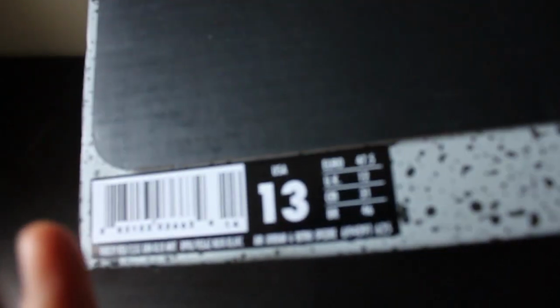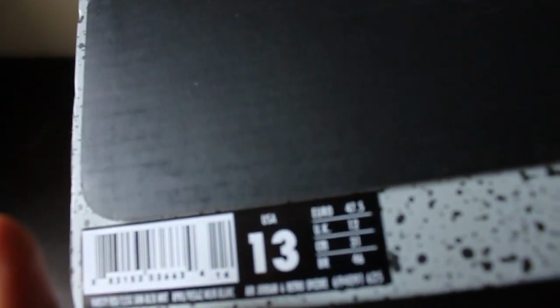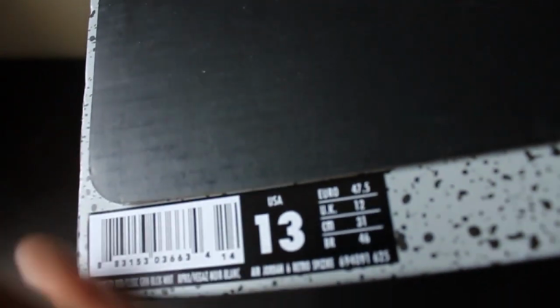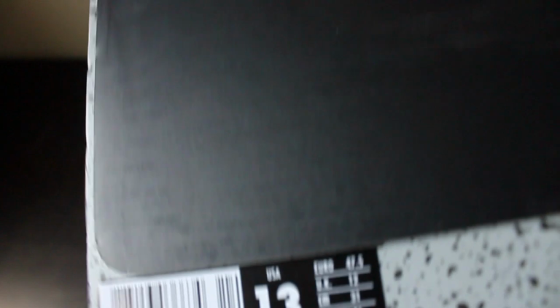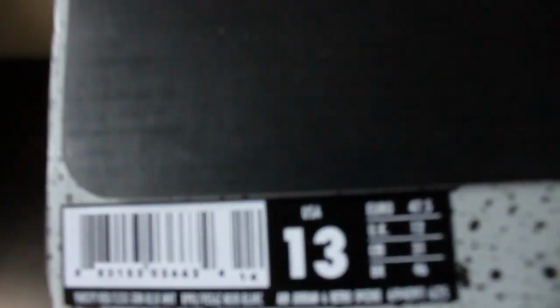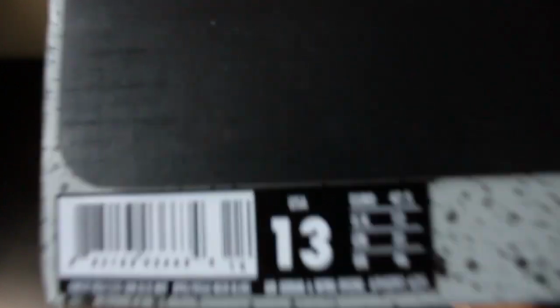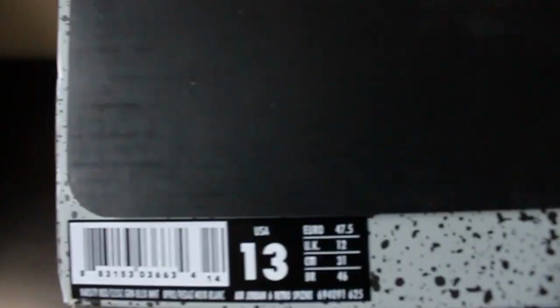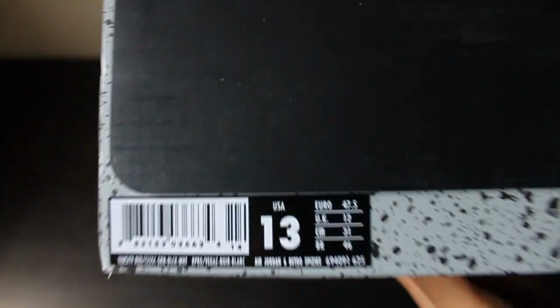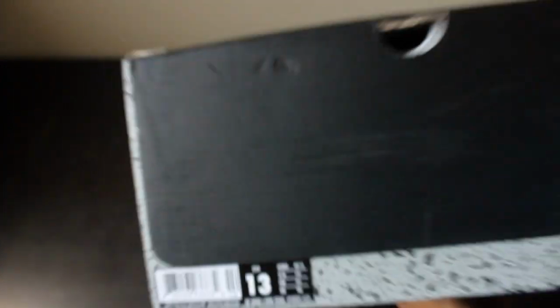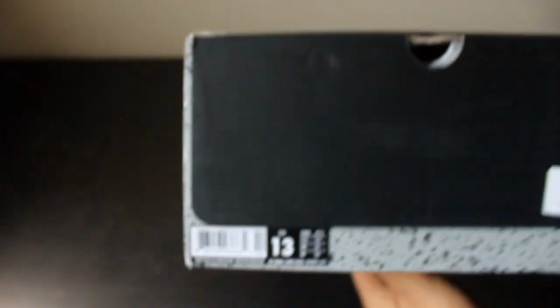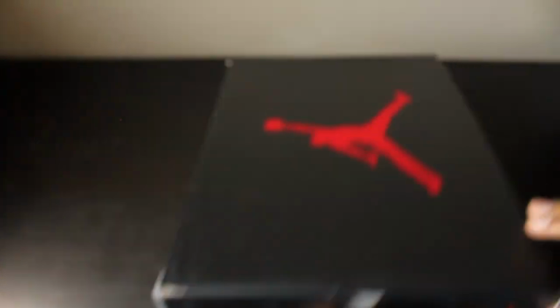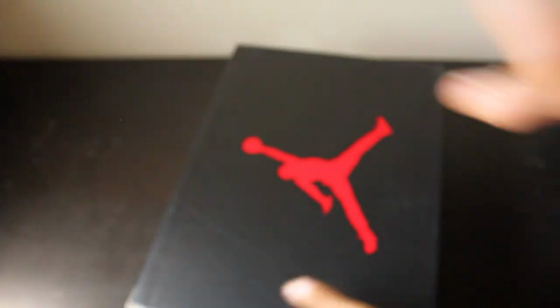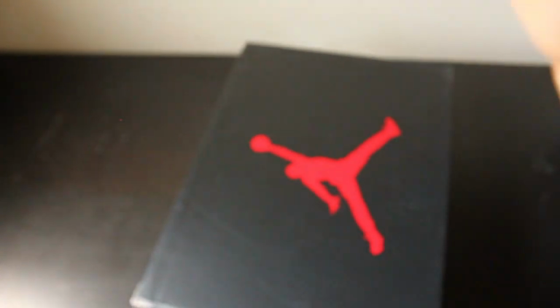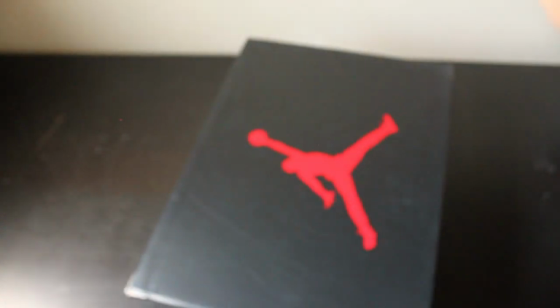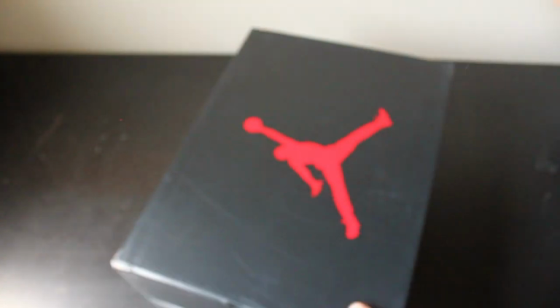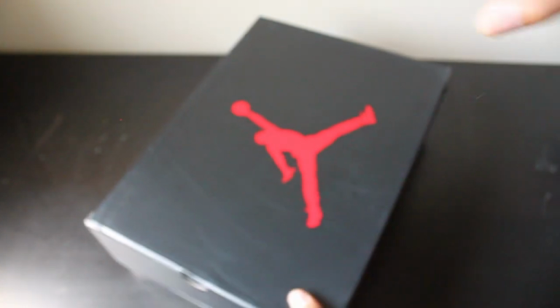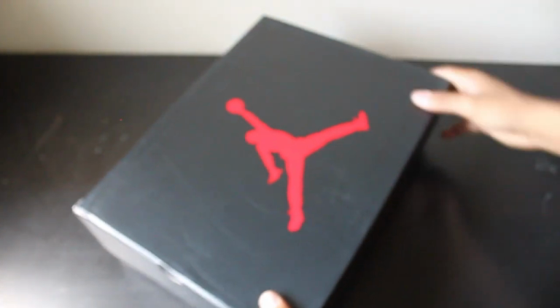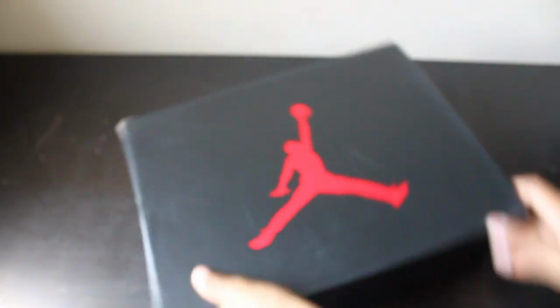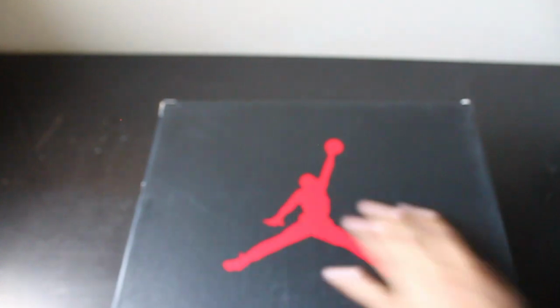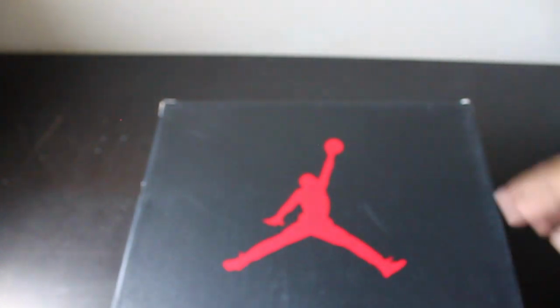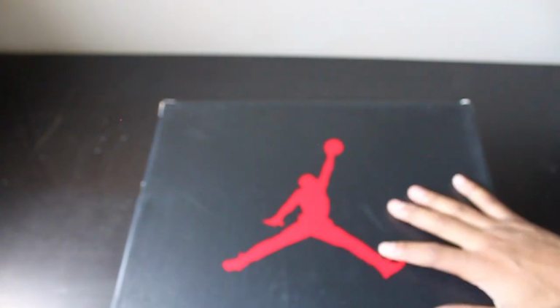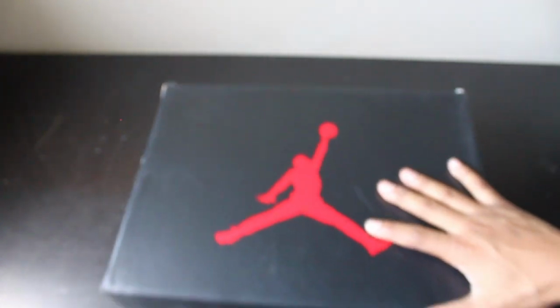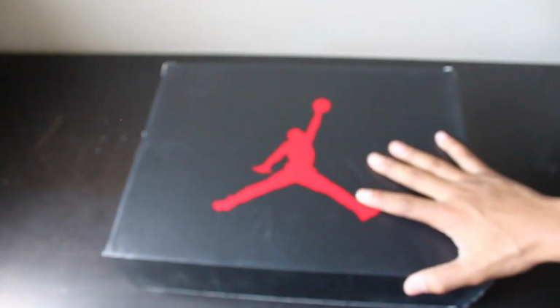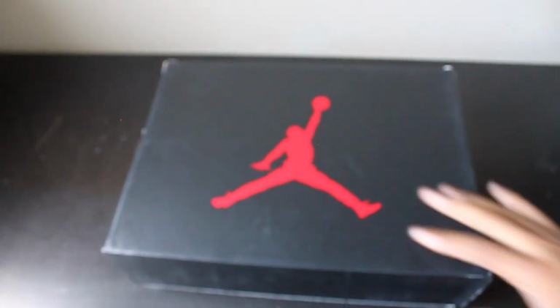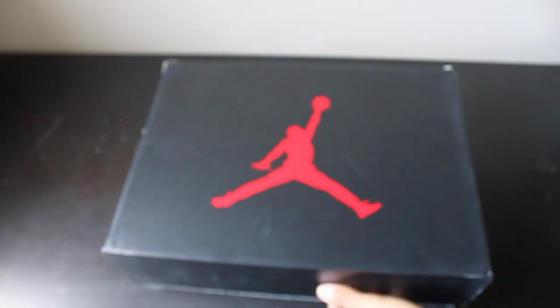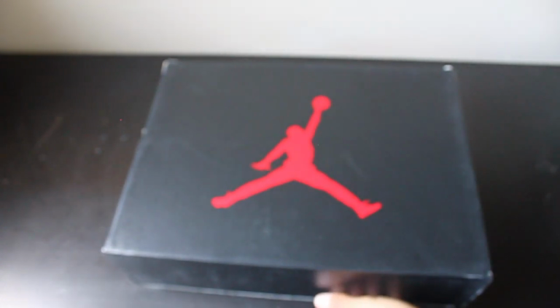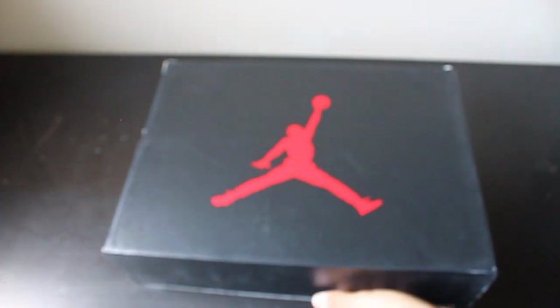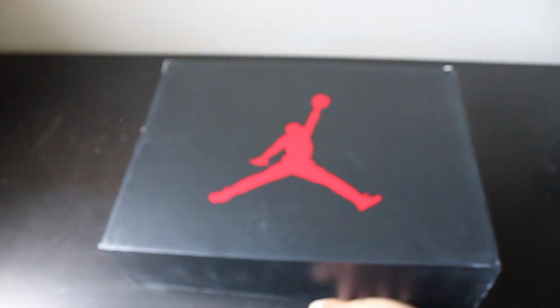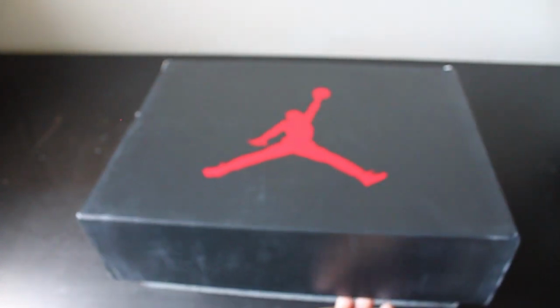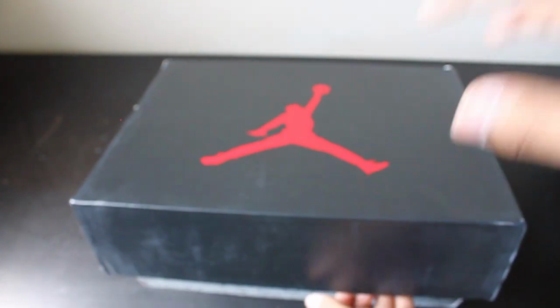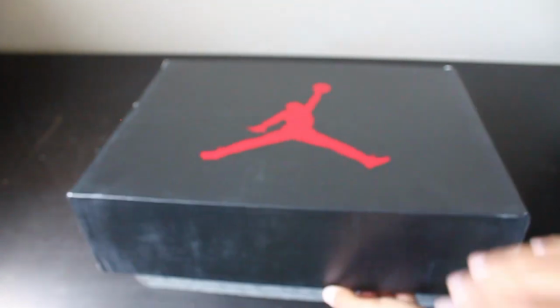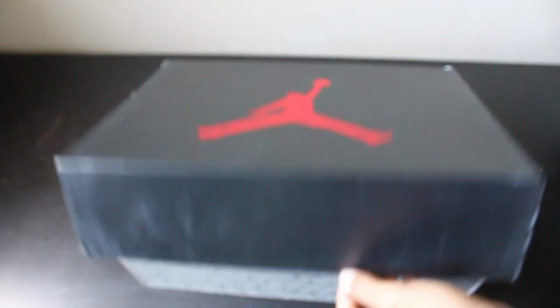If you know, that is not my size. I'm actually a size nine and a half, so I'm gonna have to trade these or sell them and buy my size and figure something out.